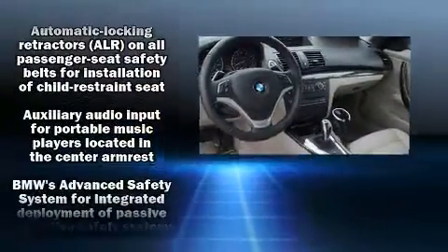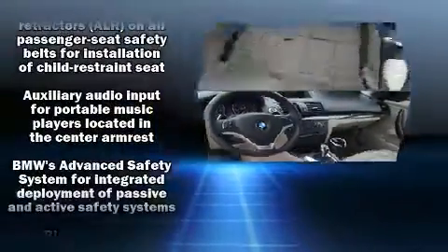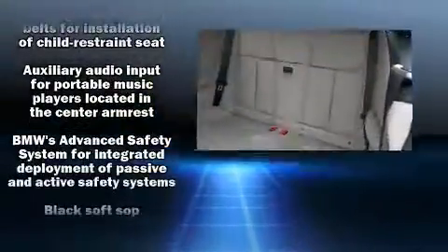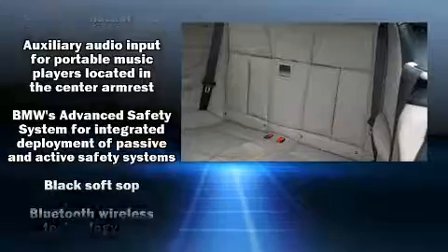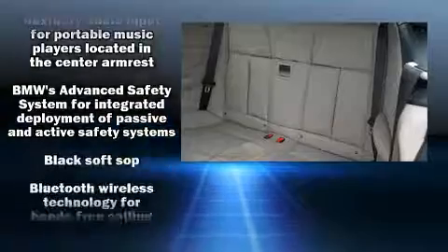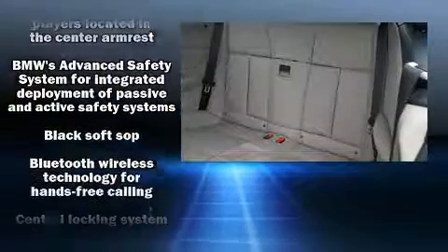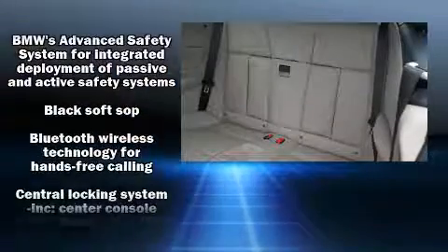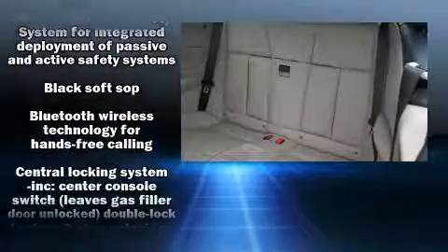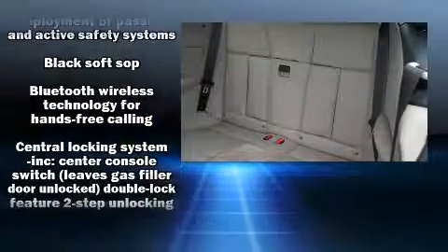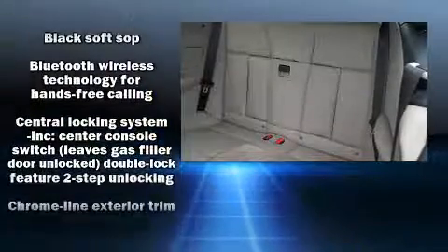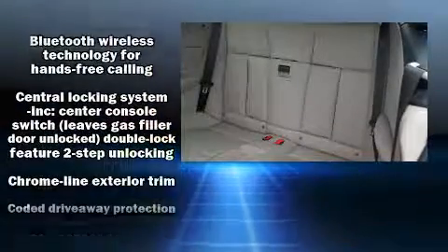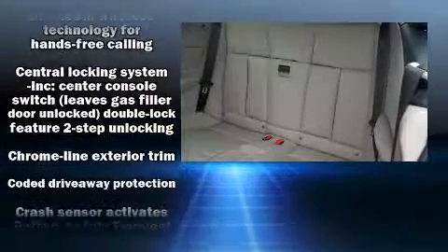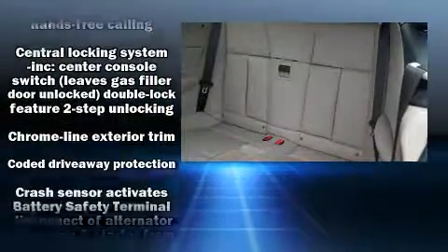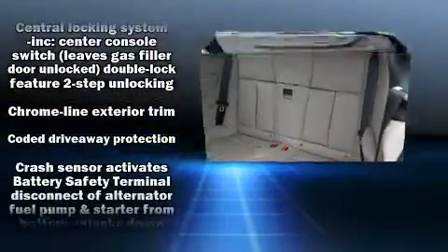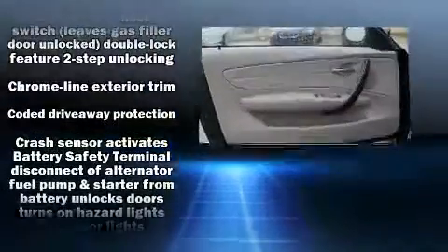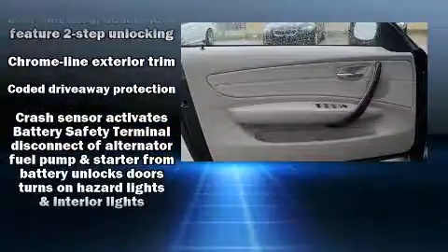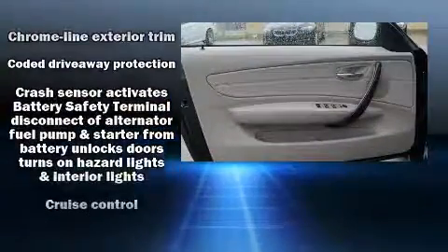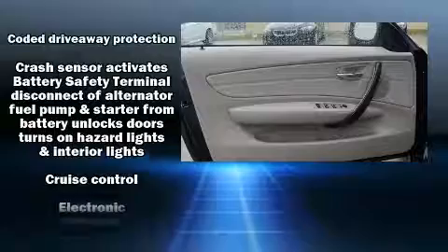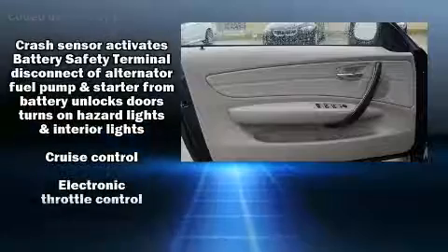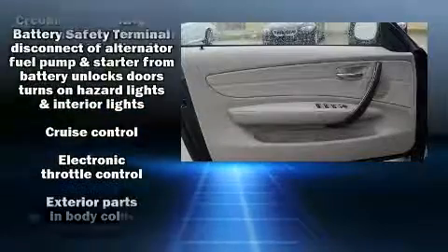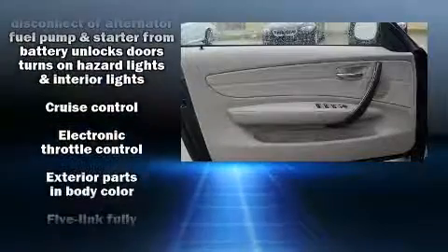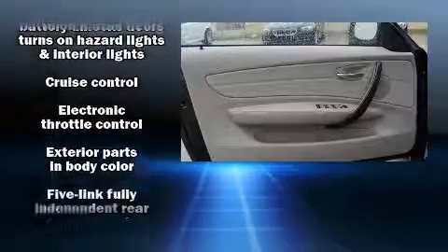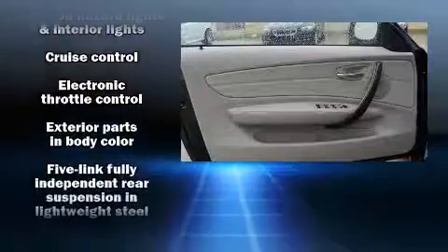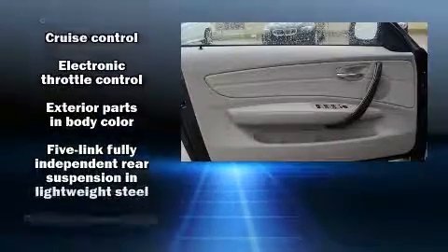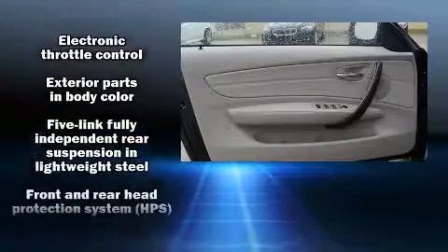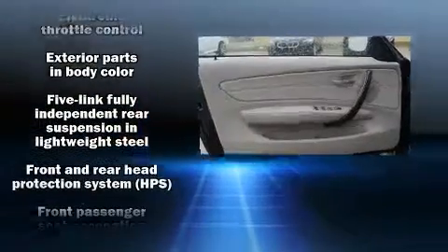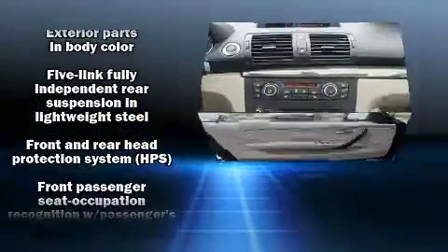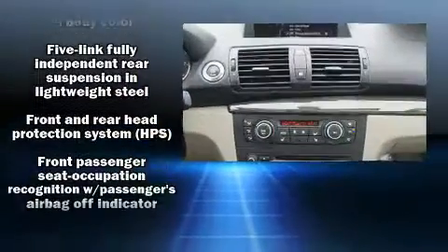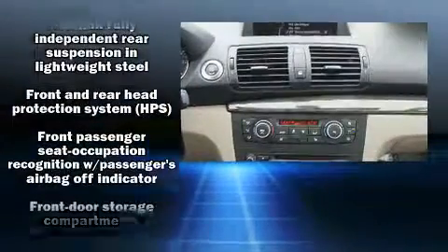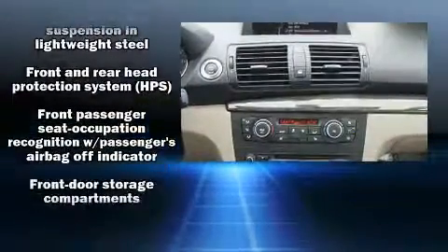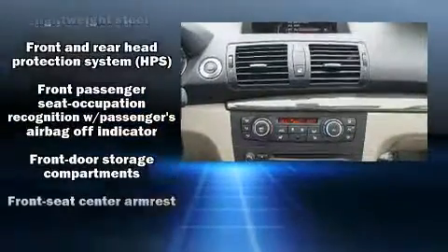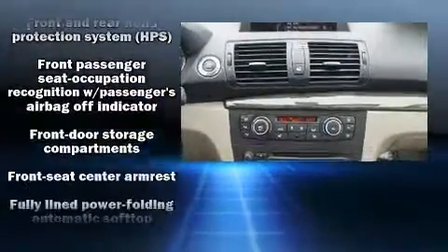BMW ensures the safety and security of its passengers with equipment such as knee airbags, integrated rollover protection, and four-wheel disc brakes with ABS.